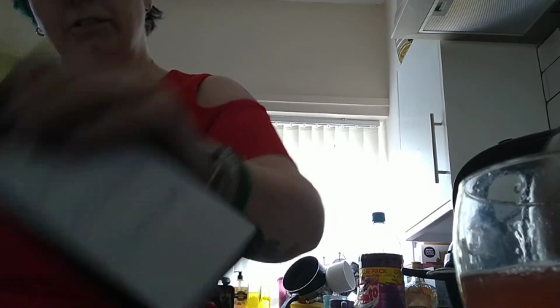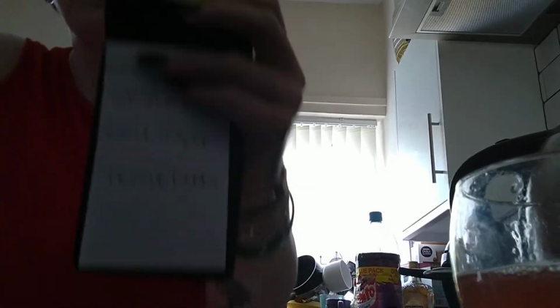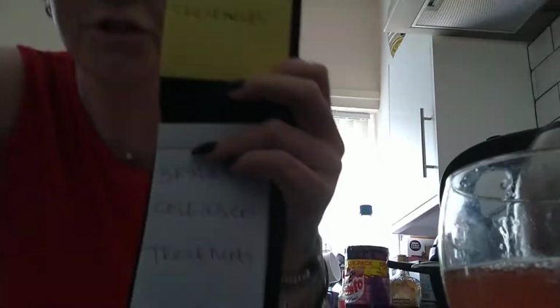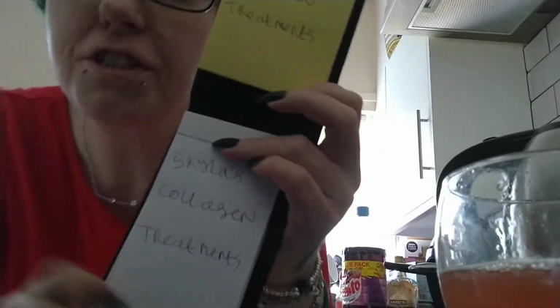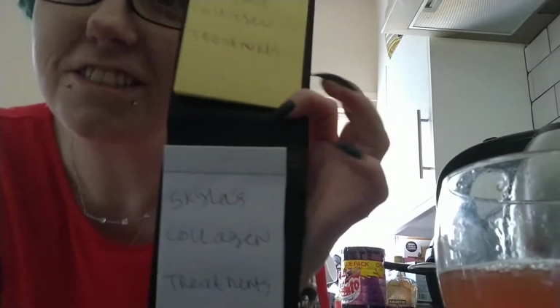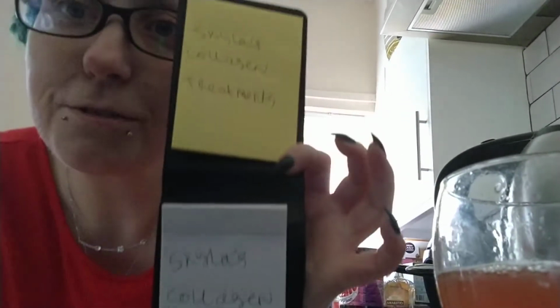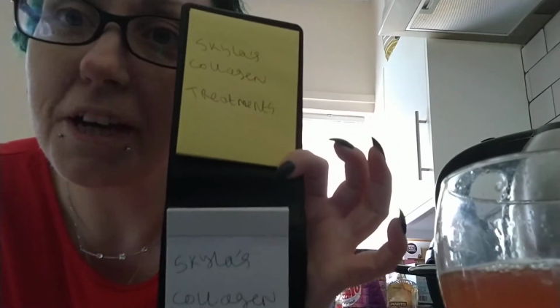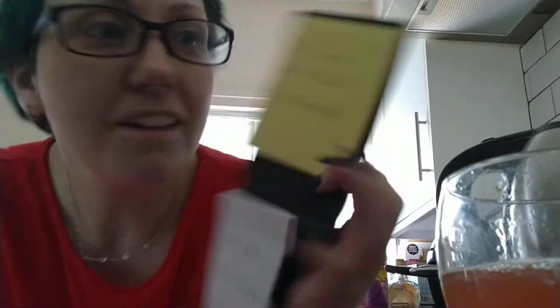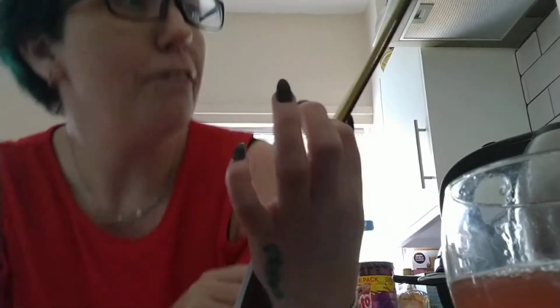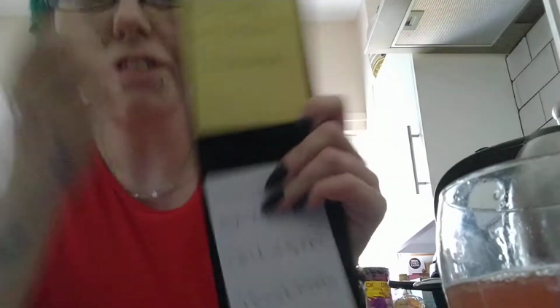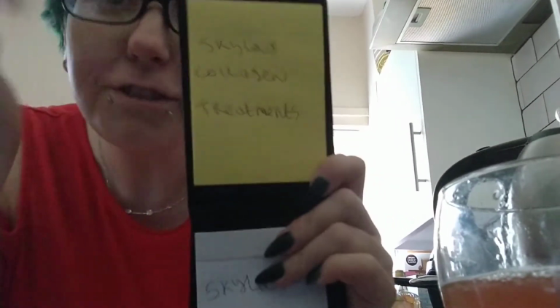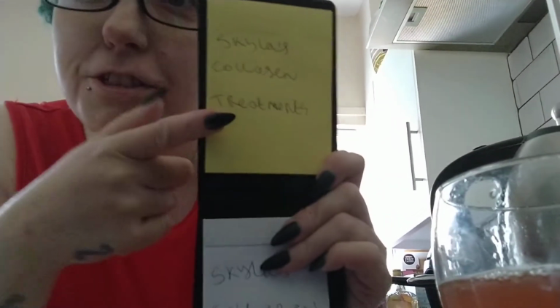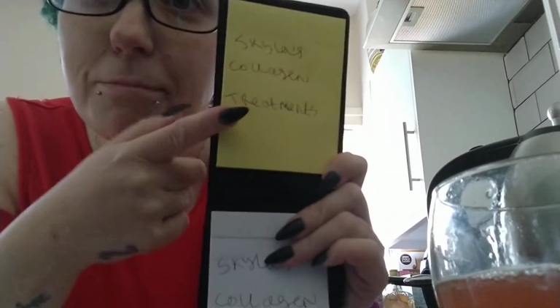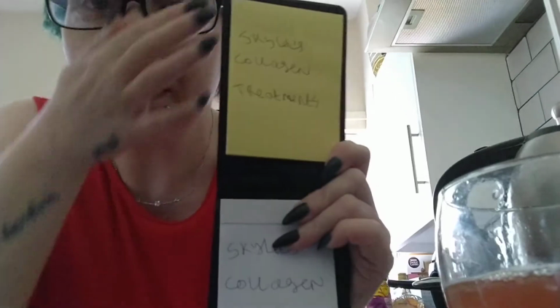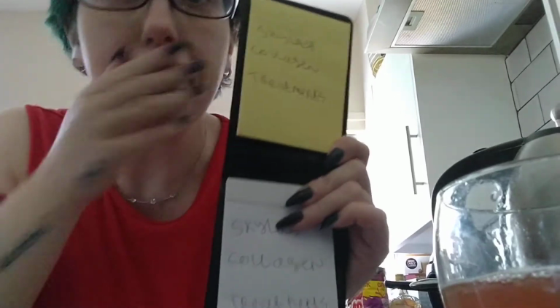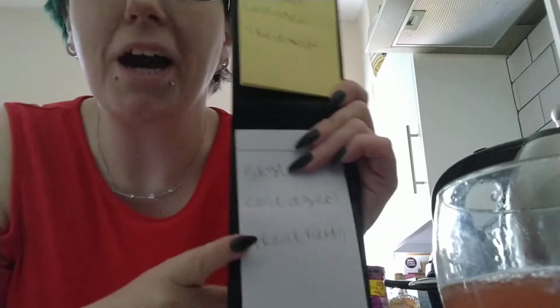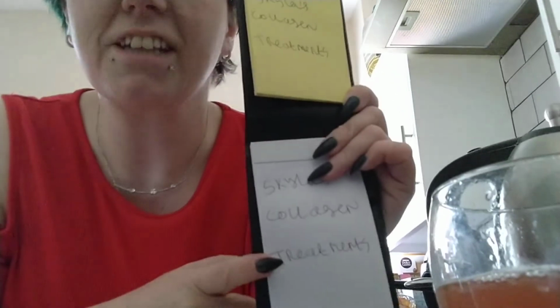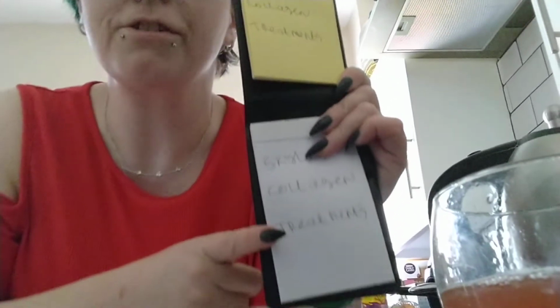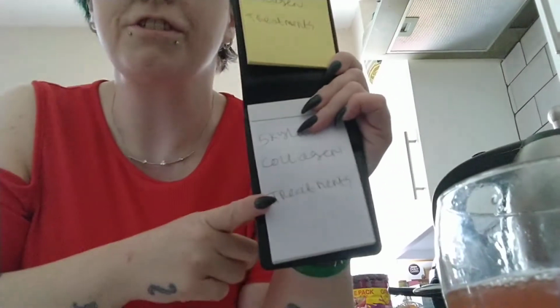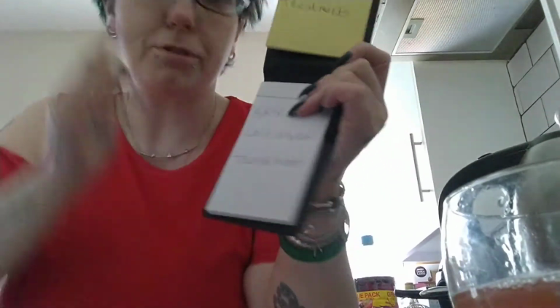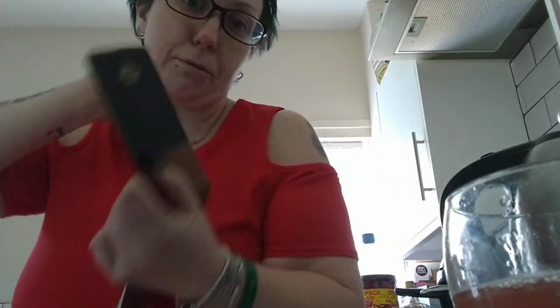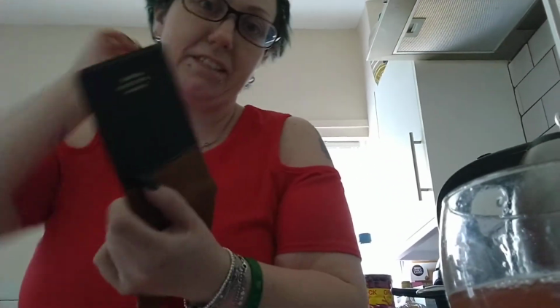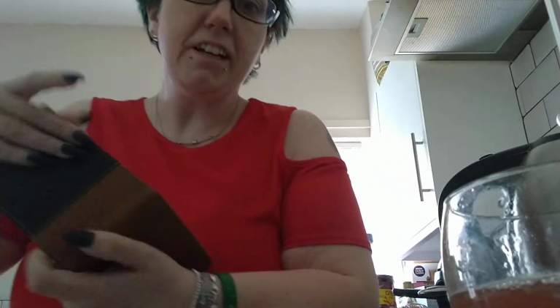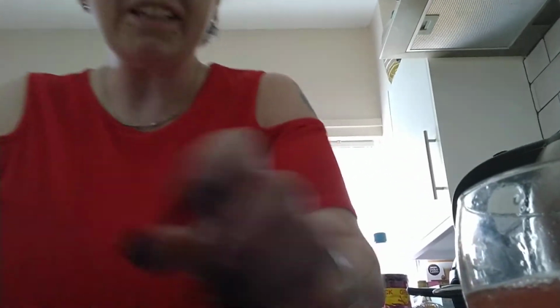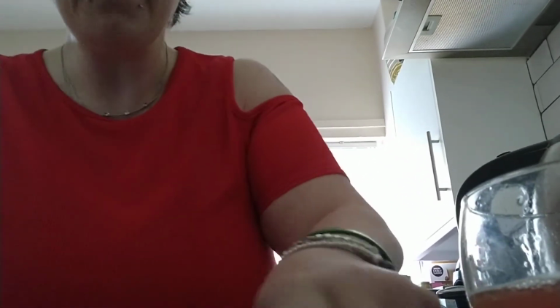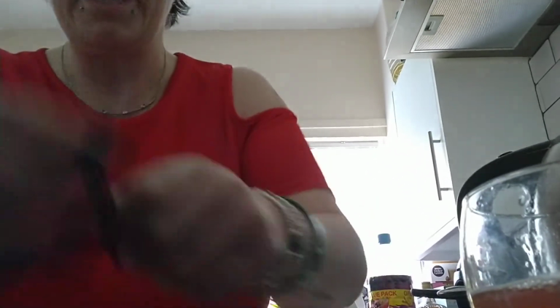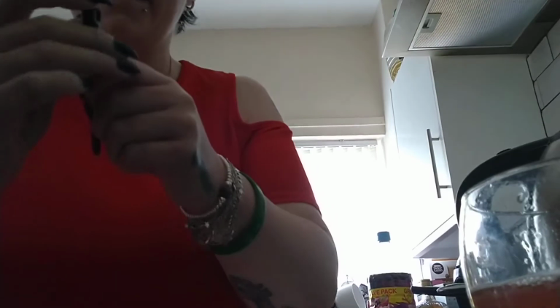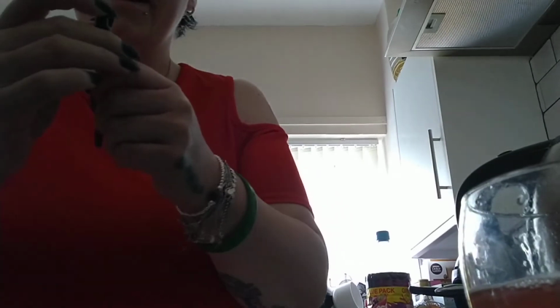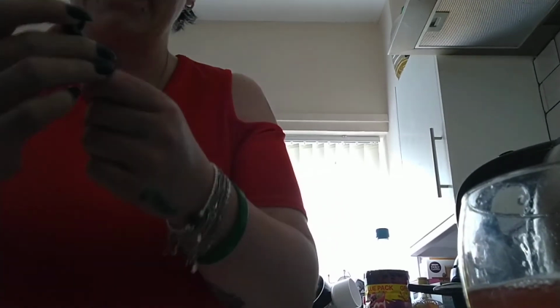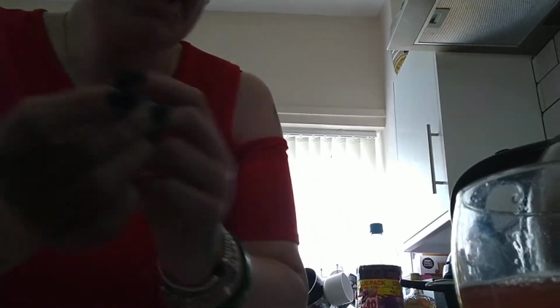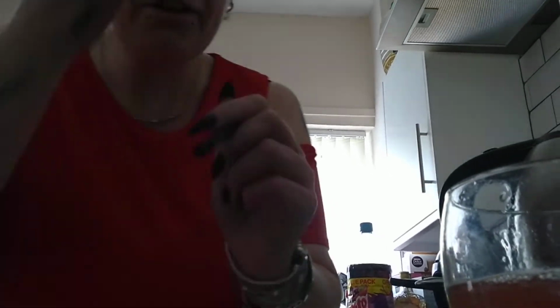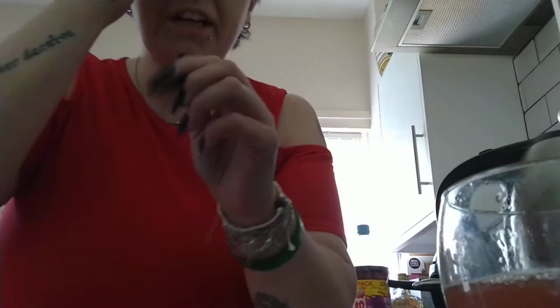Just testing it out. I've done 'Skylar's Collagen Treatment' on the sticky note pads and 'Skylar's Collagen Treatments' on the notepad. The little pen's got like, you know, where you say for example you do your little stuff.